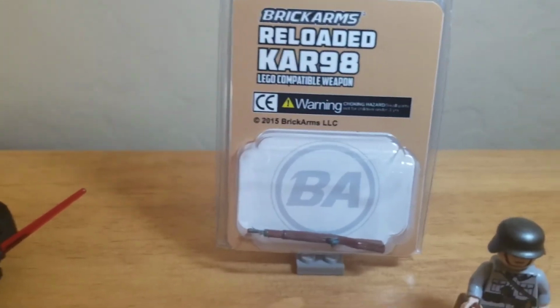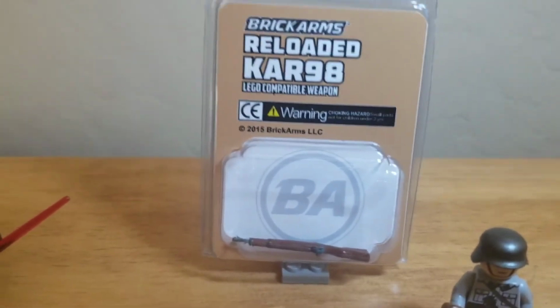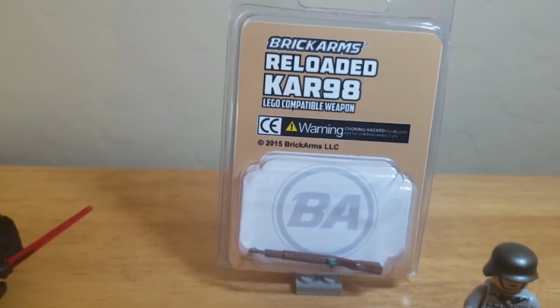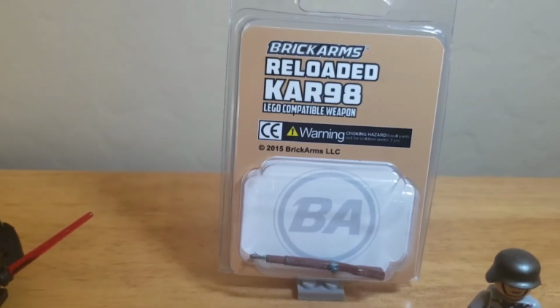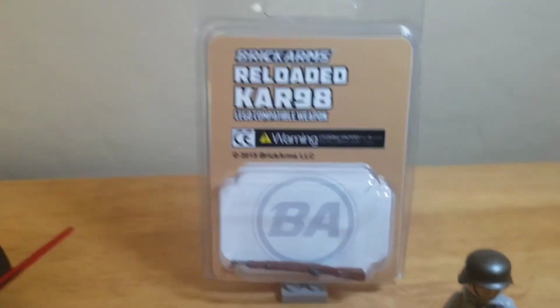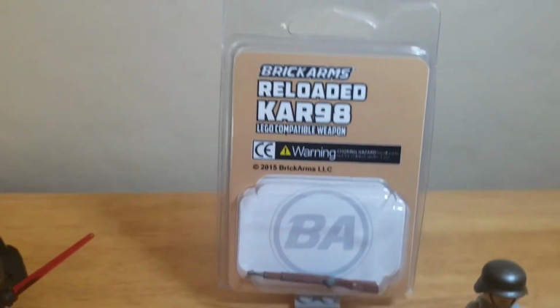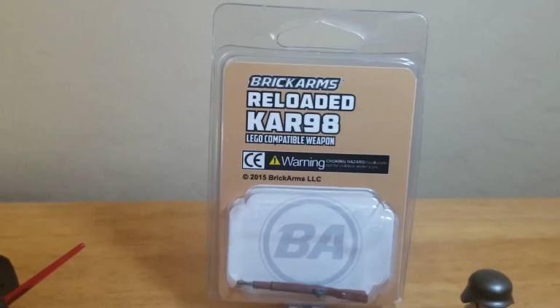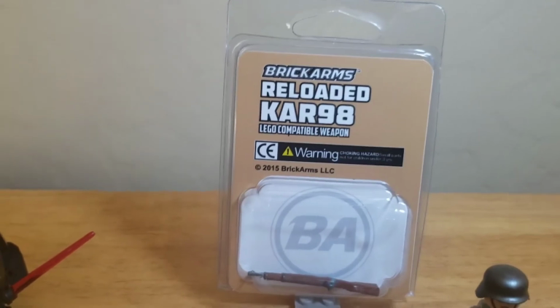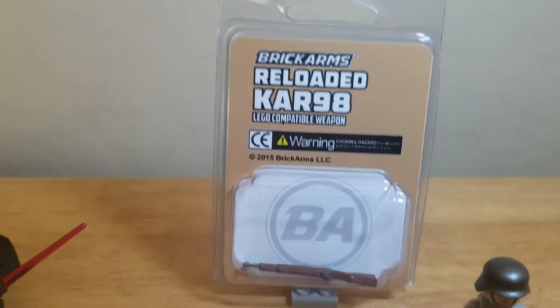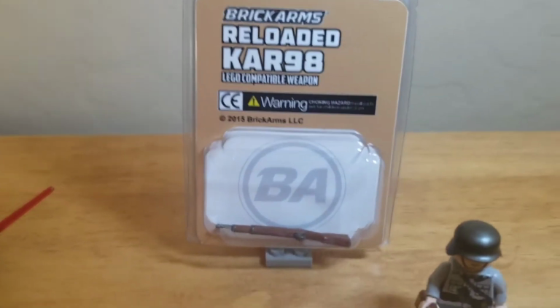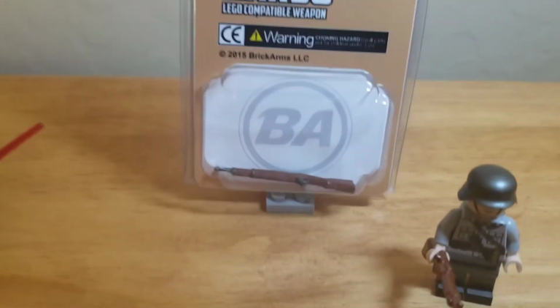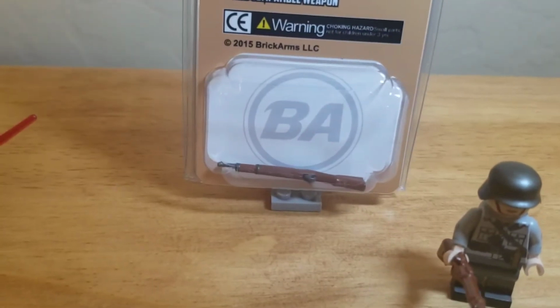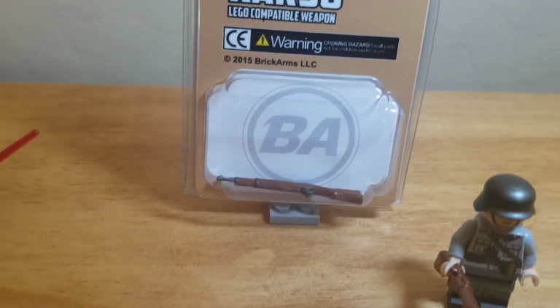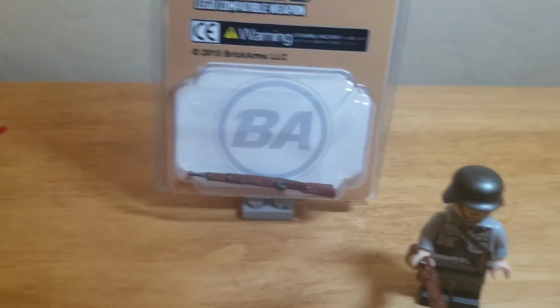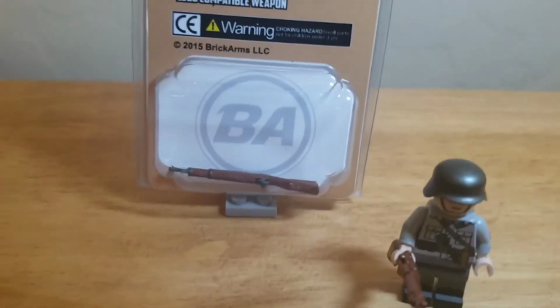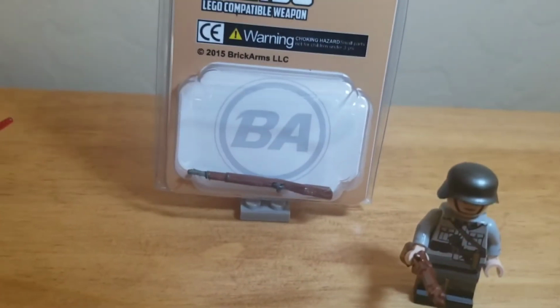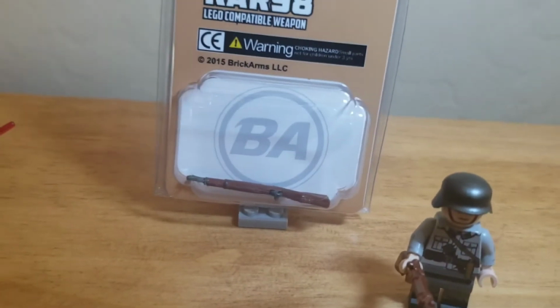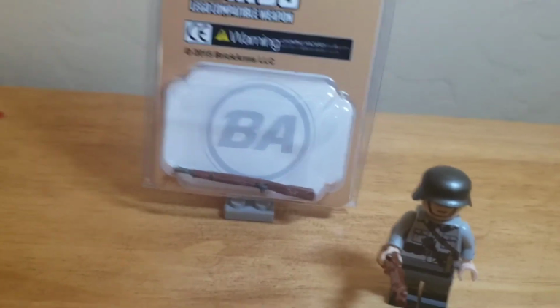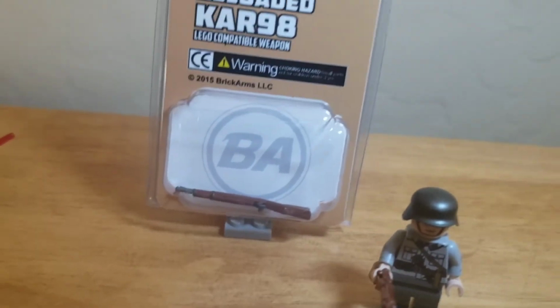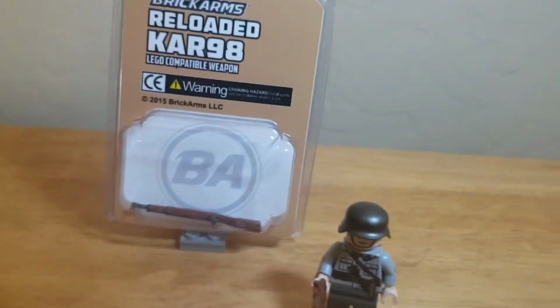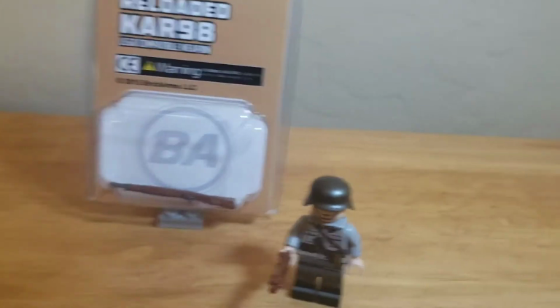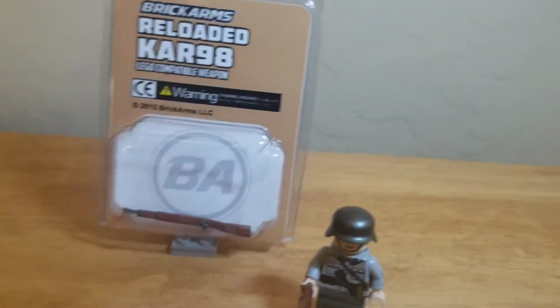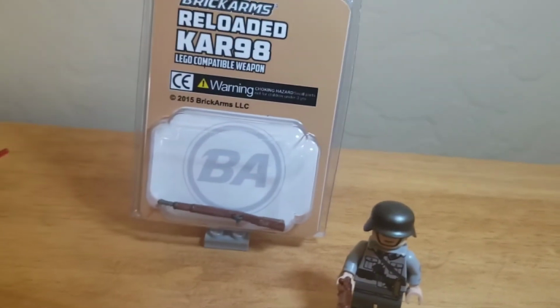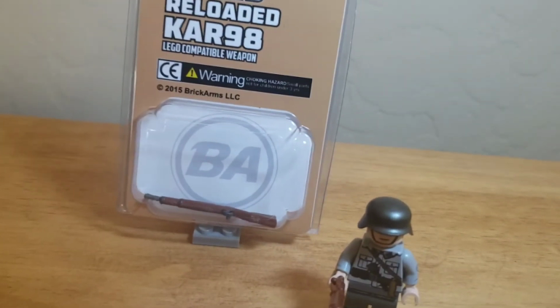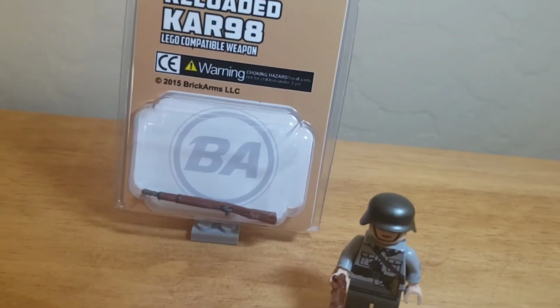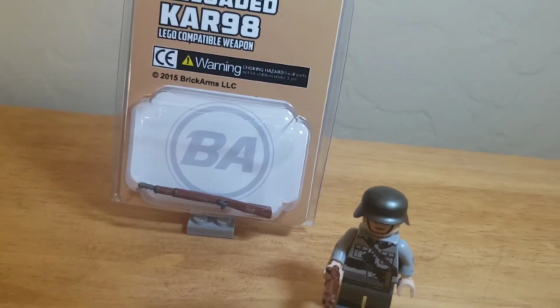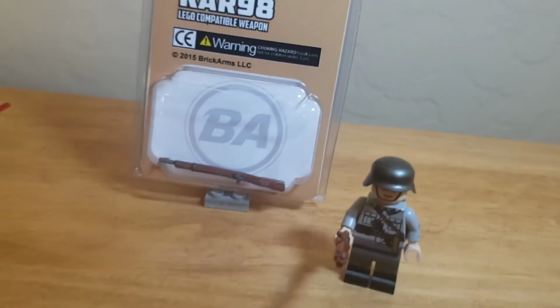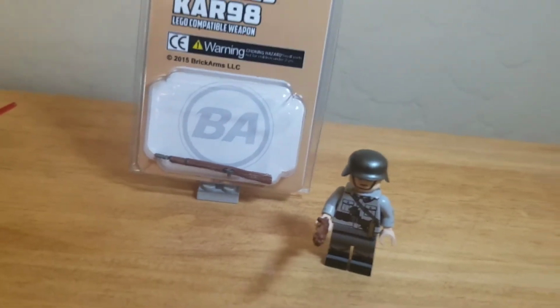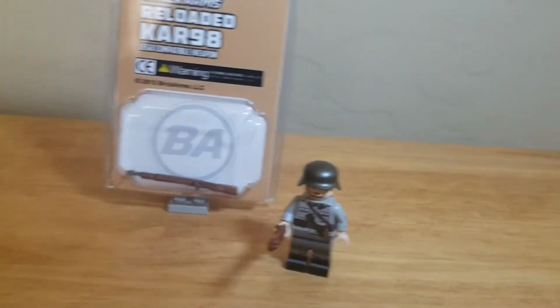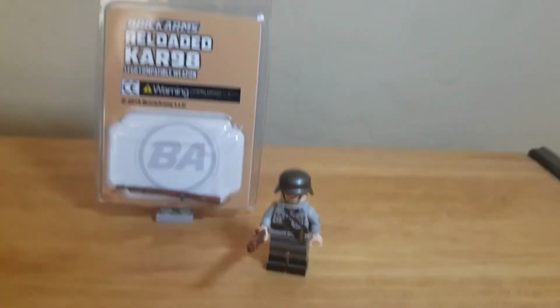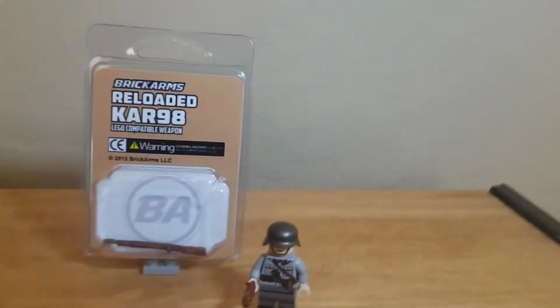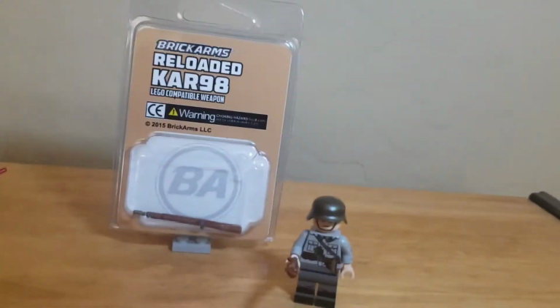I got a reloaded Kar98. There's not much to say about it — really cool weapon. One of the first over-molded weapons I ever got.